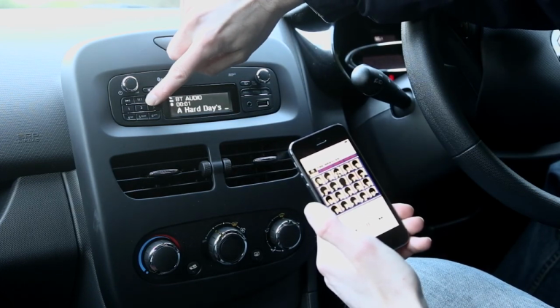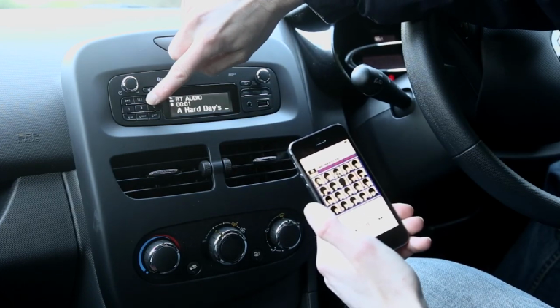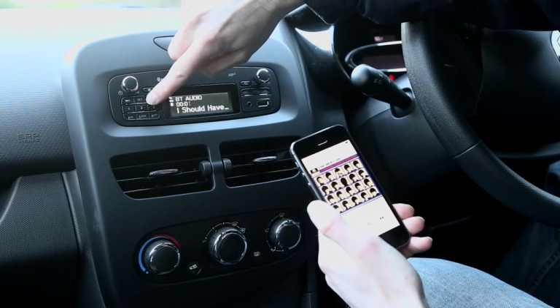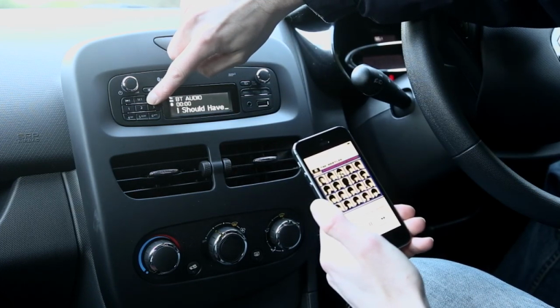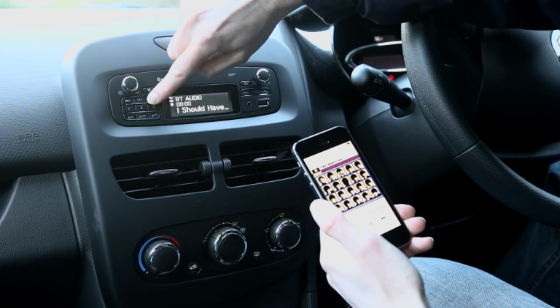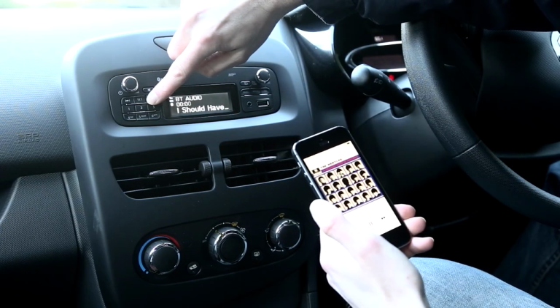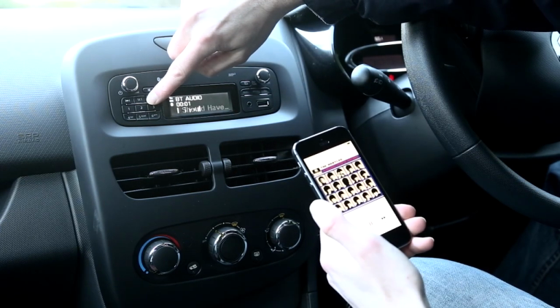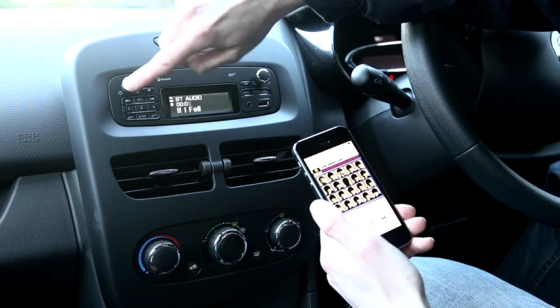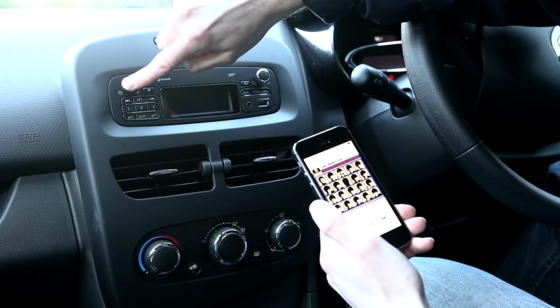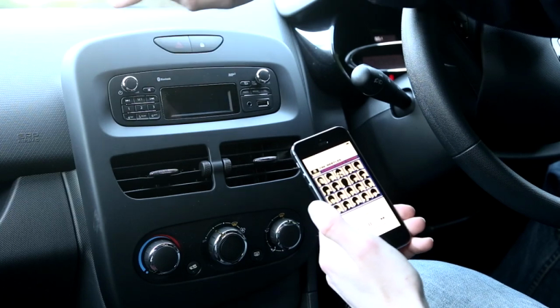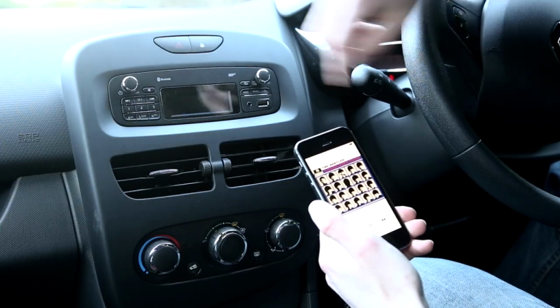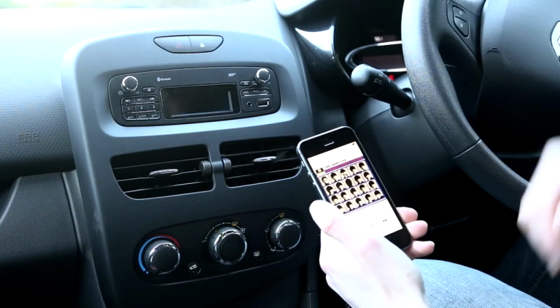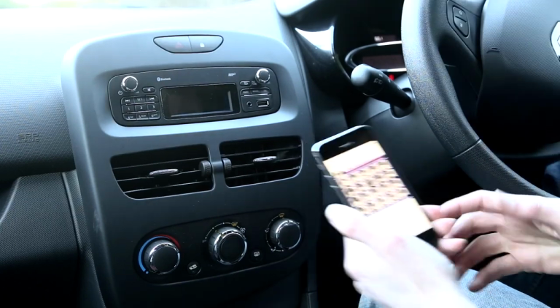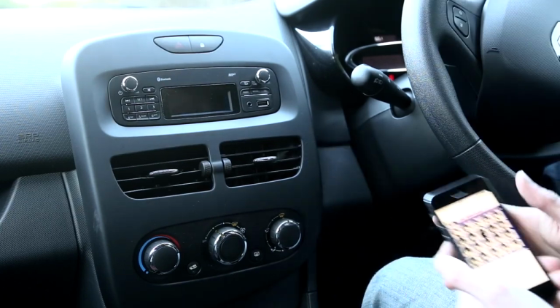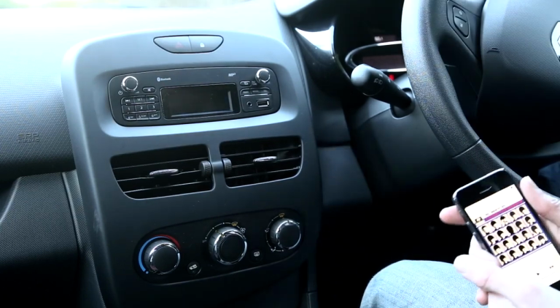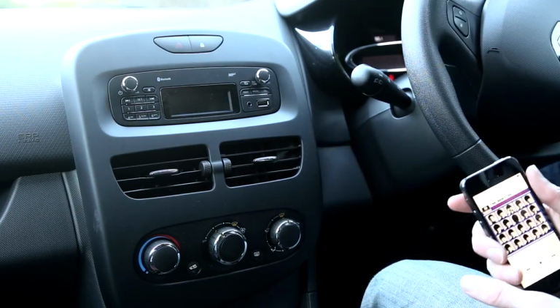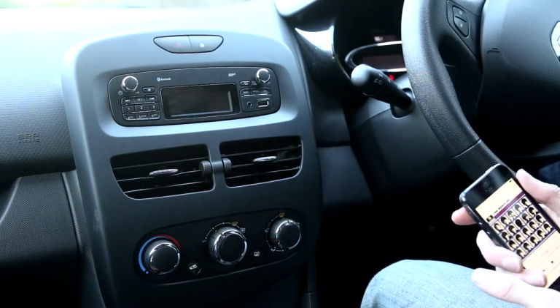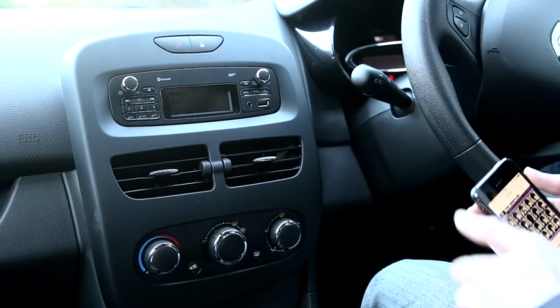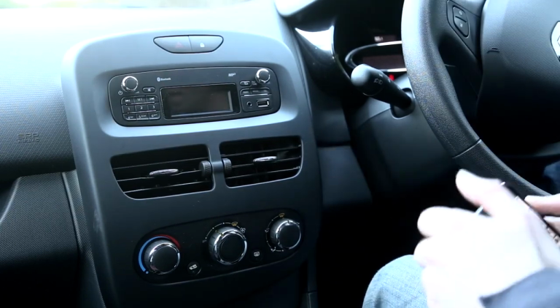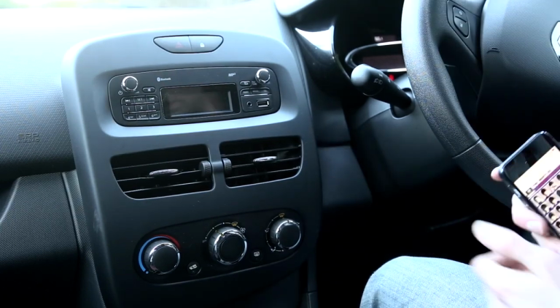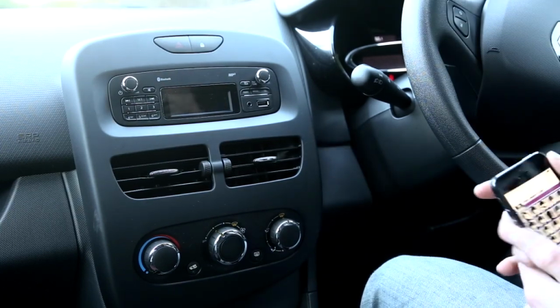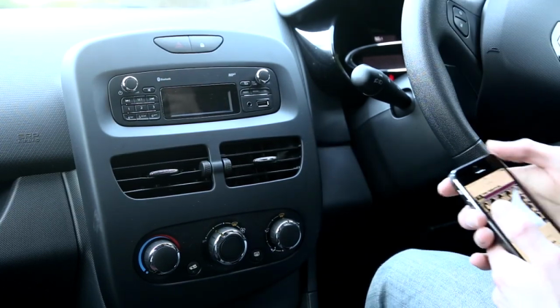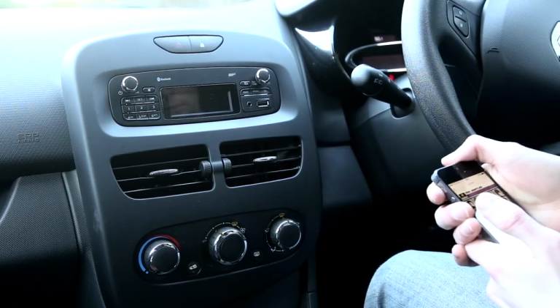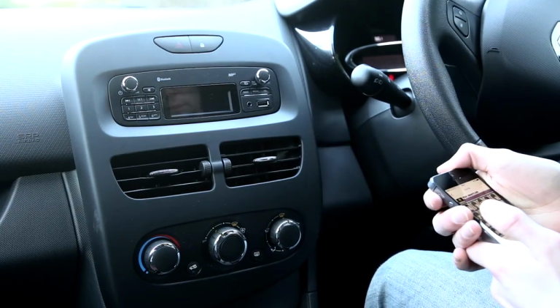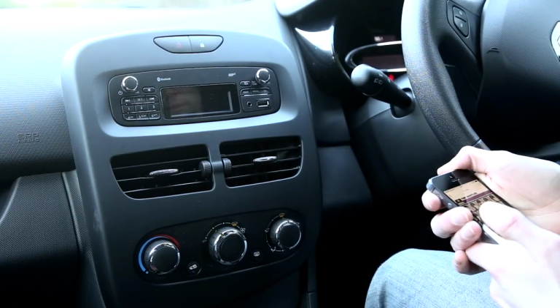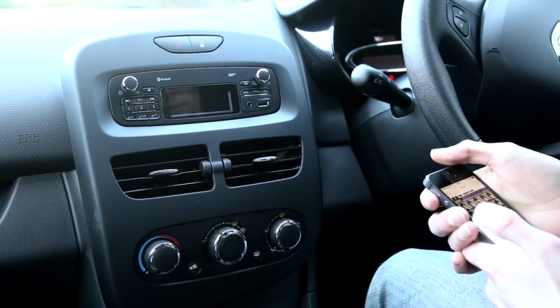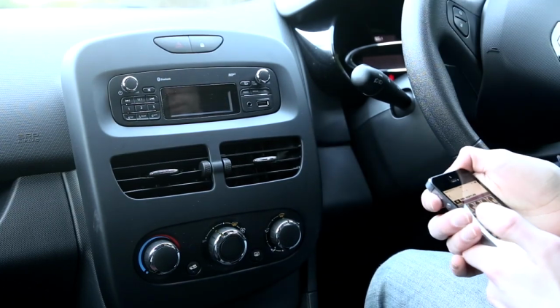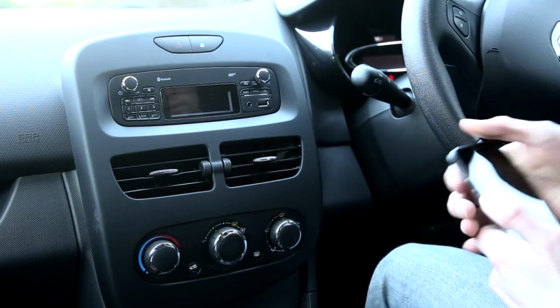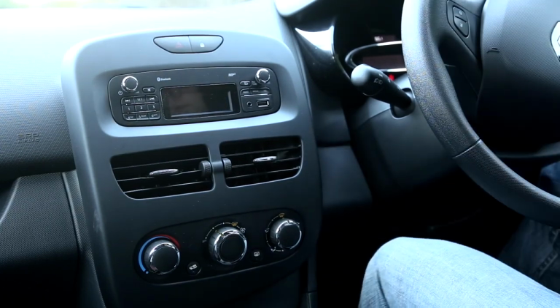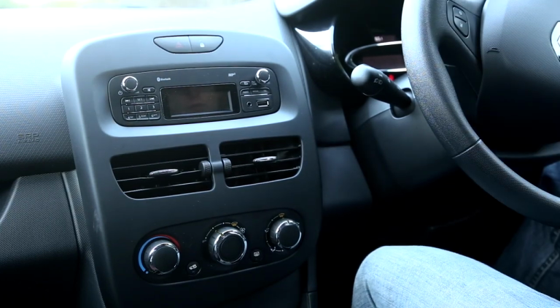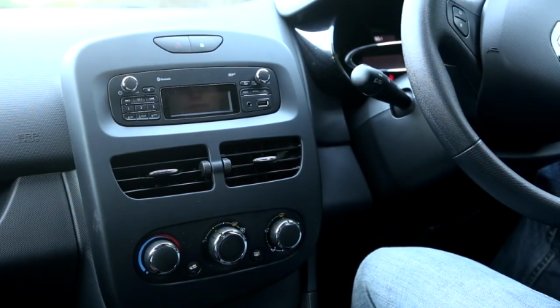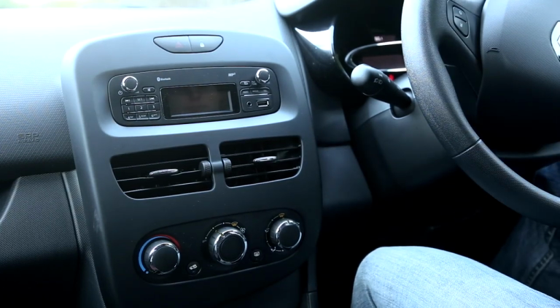That is how you pair the radio — it will pair automatically when you enter the vehicle. Goodbye.